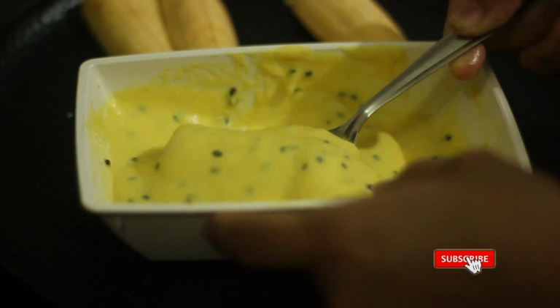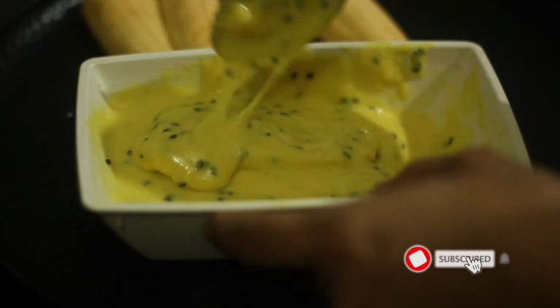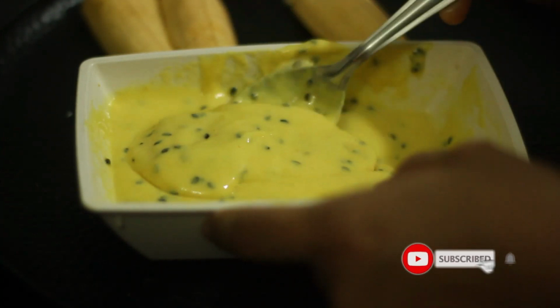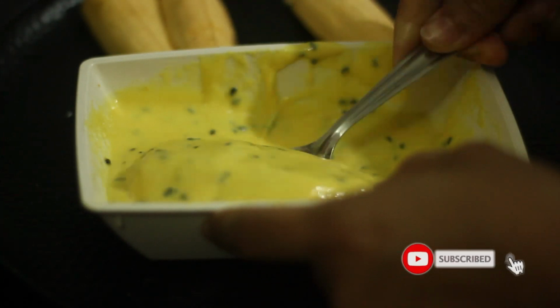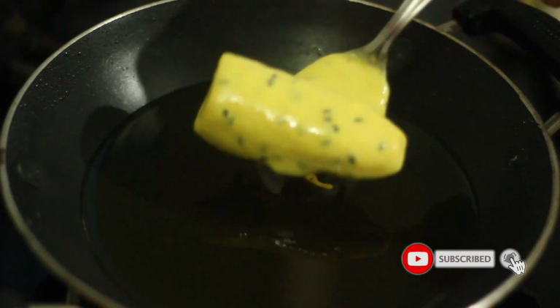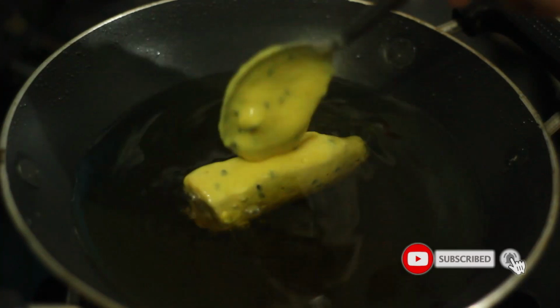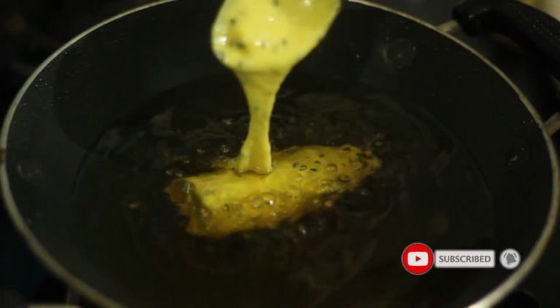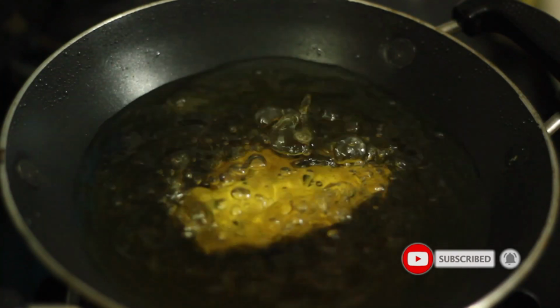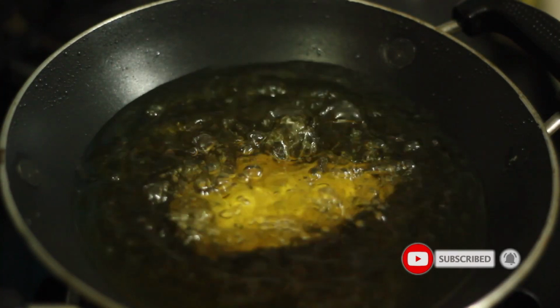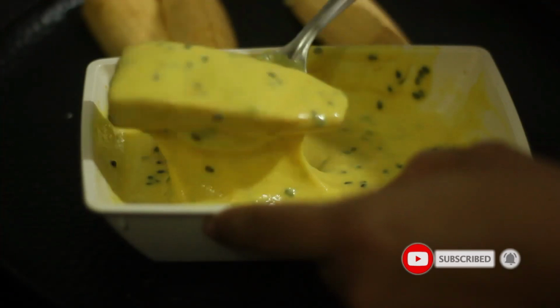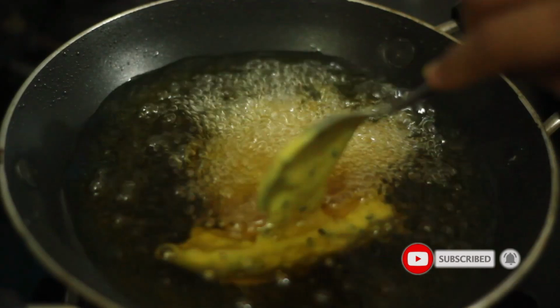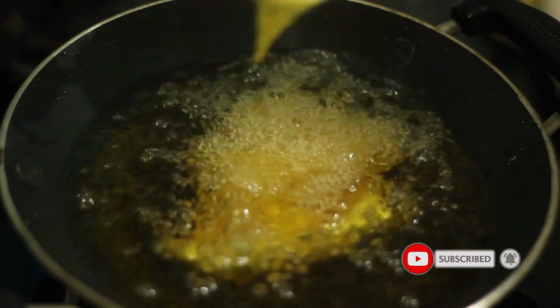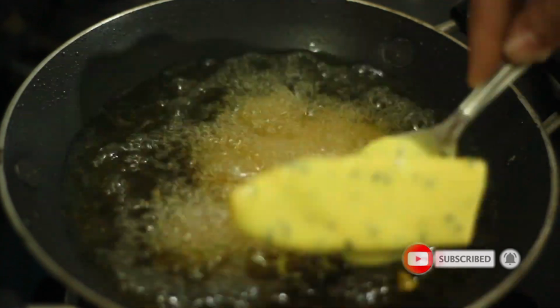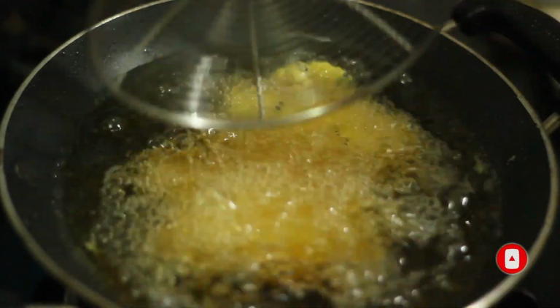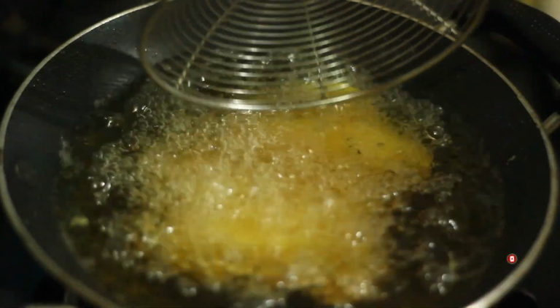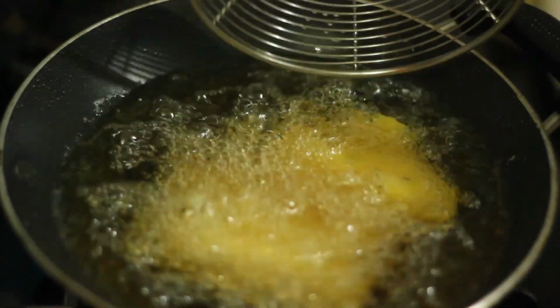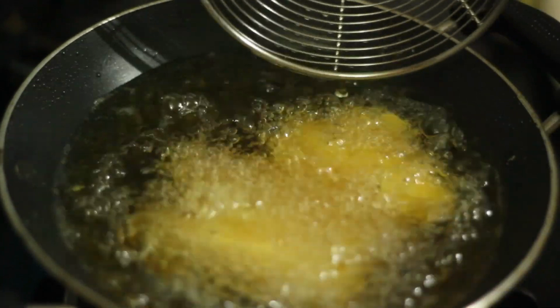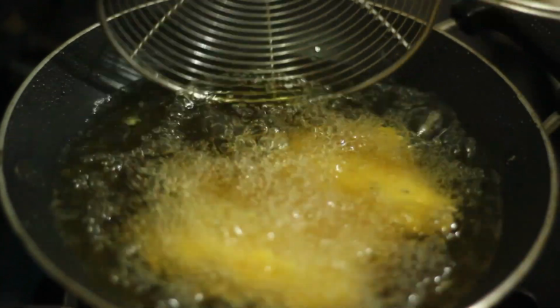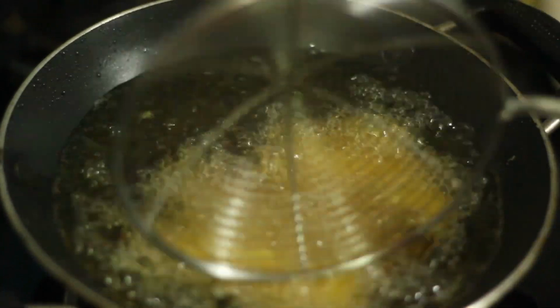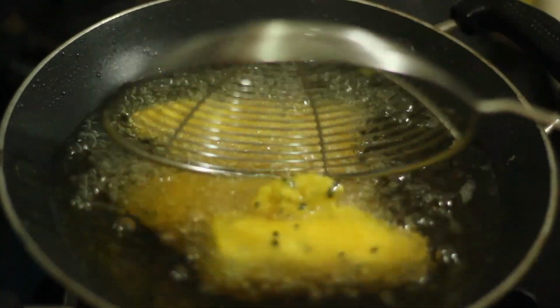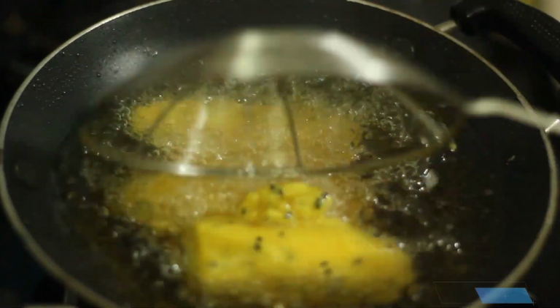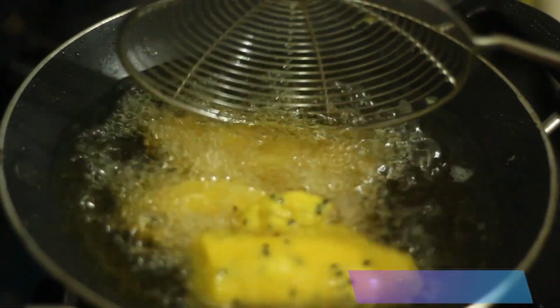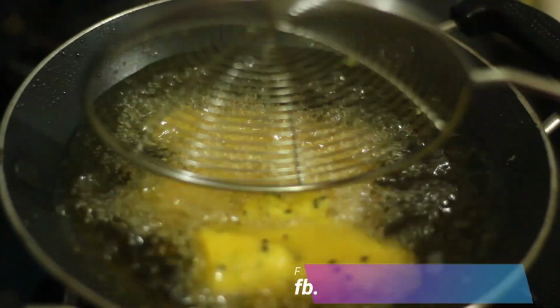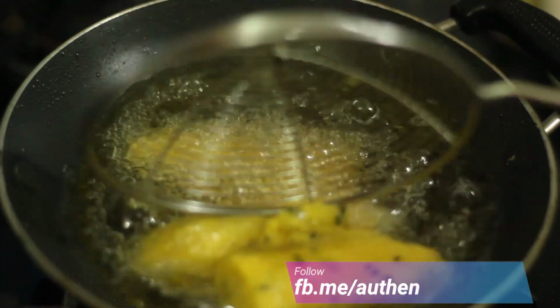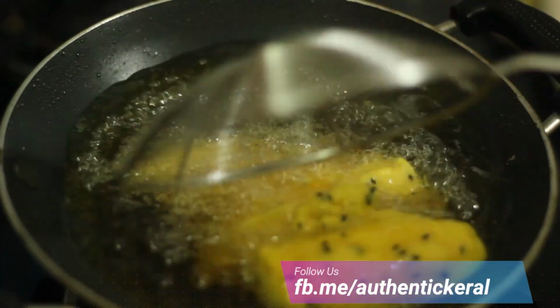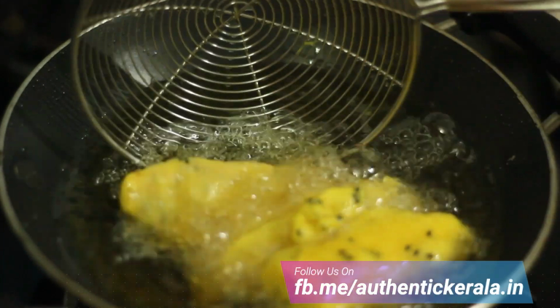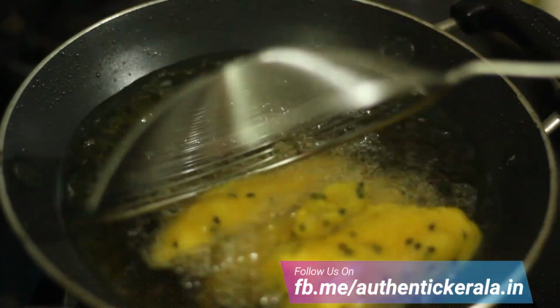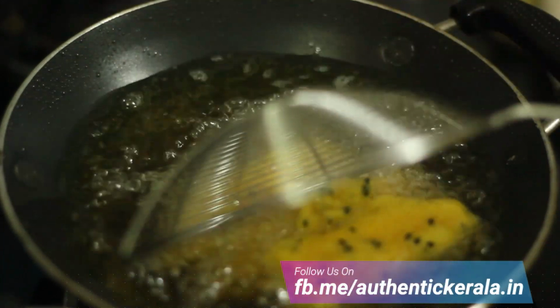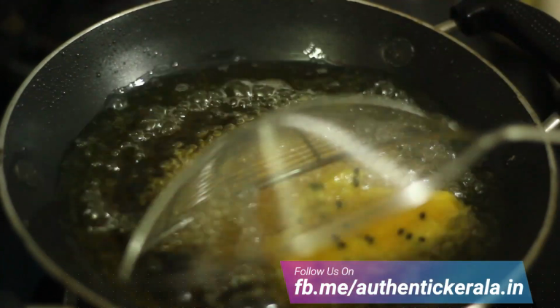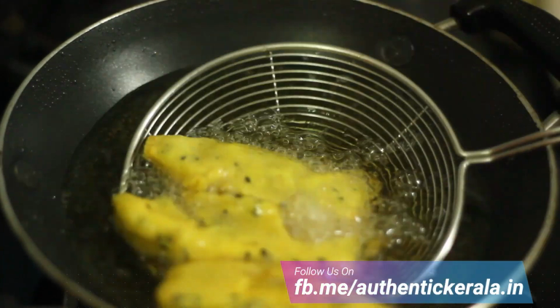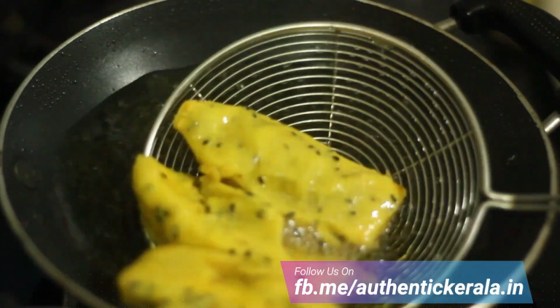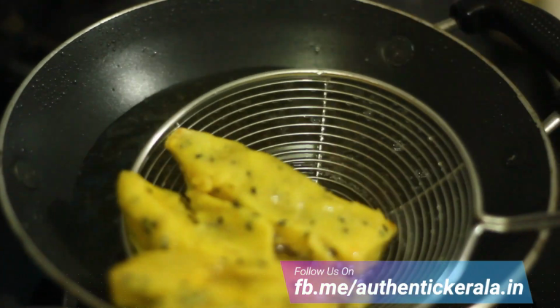After adding the gas on medium flame, it will be ready in 2 minutes. Now add this to the banana fry.